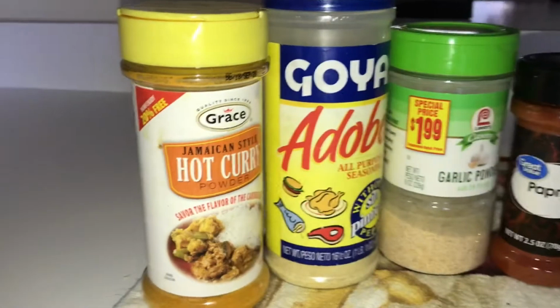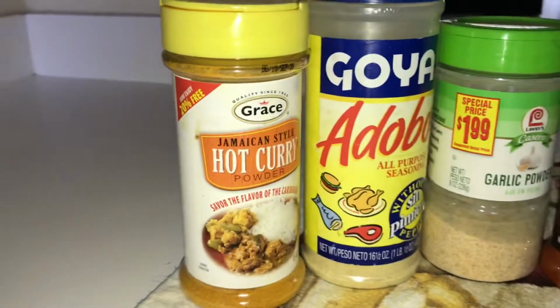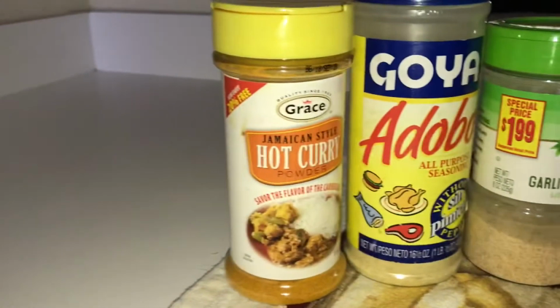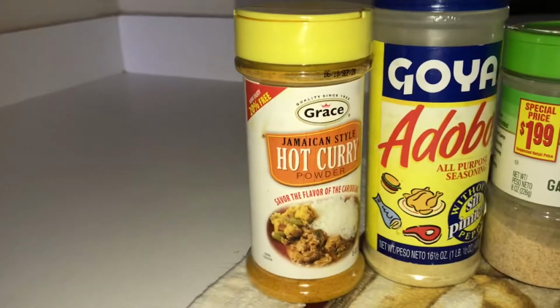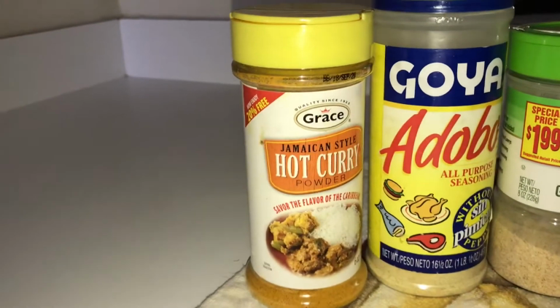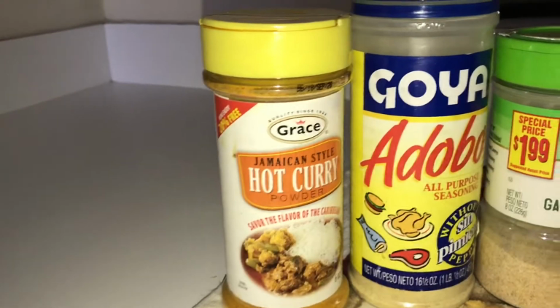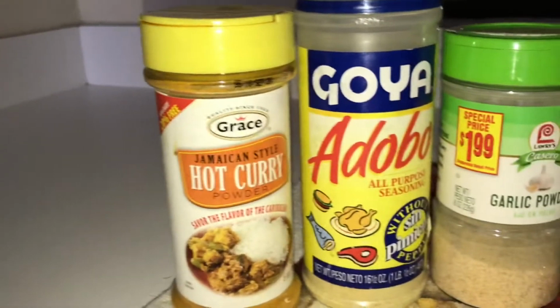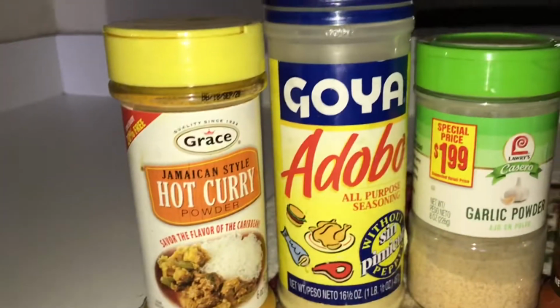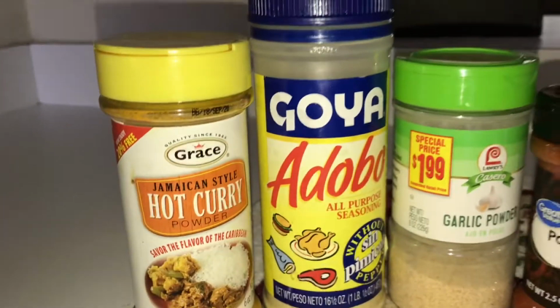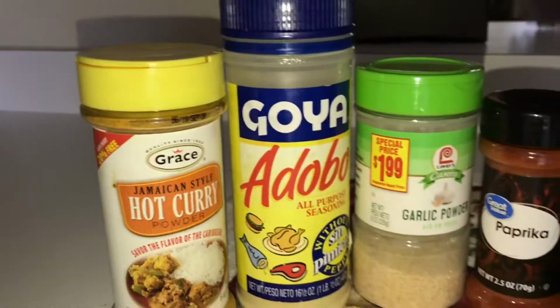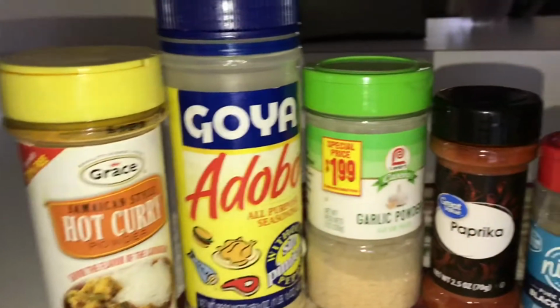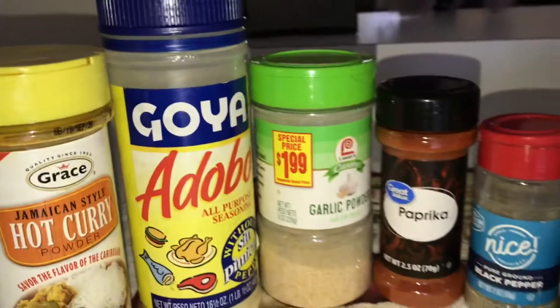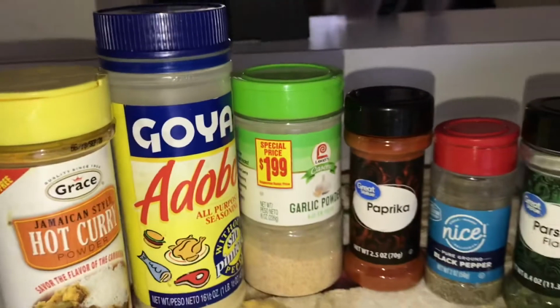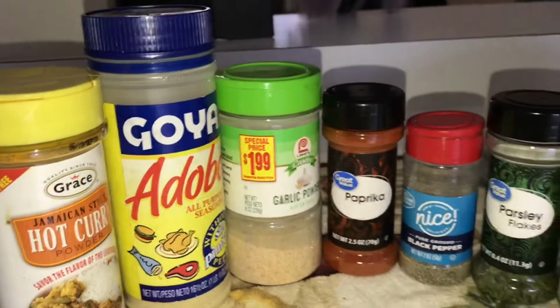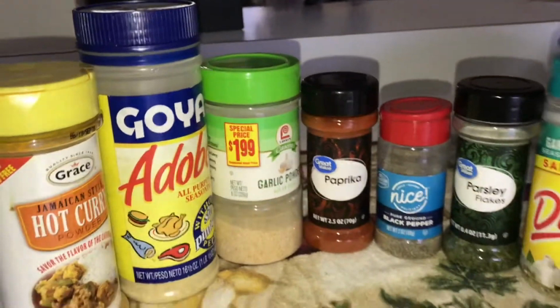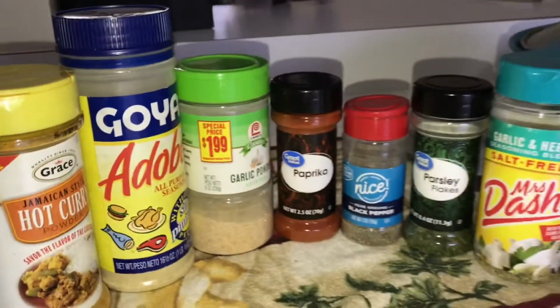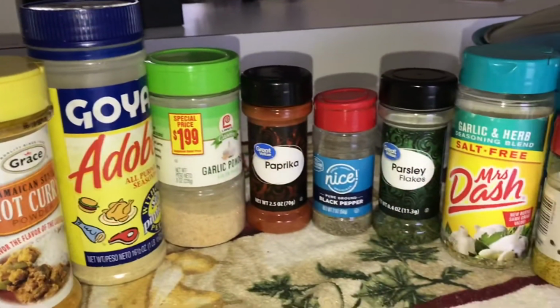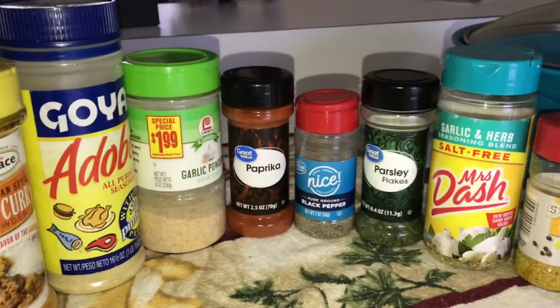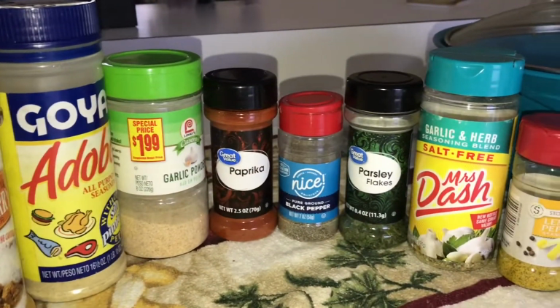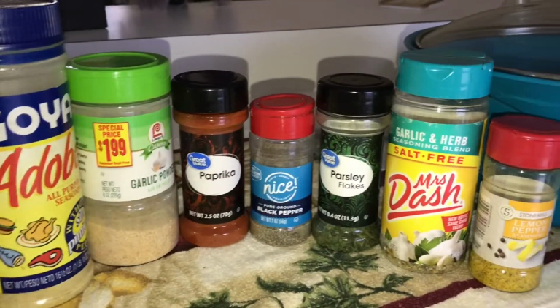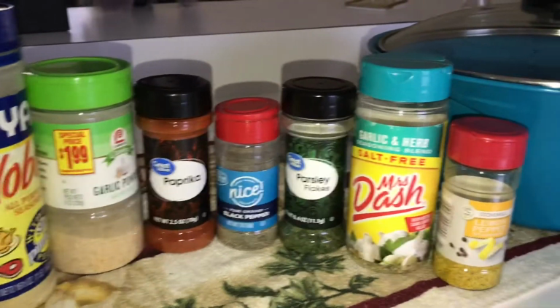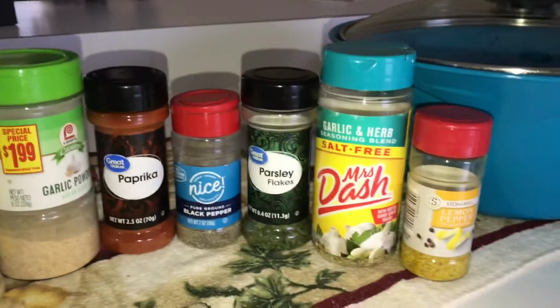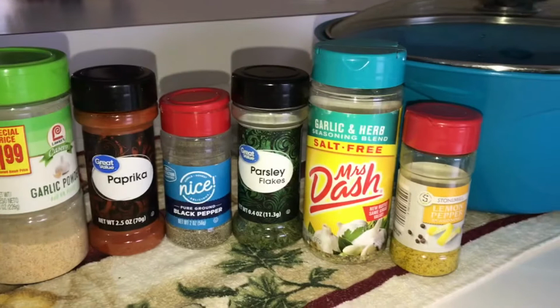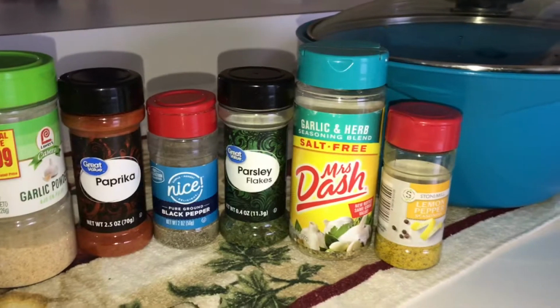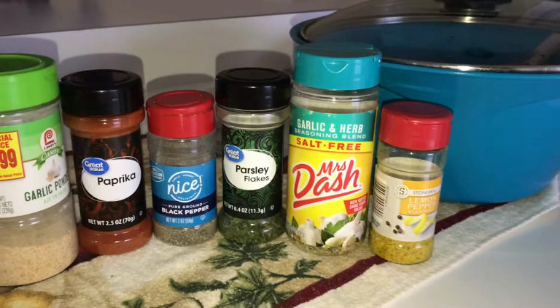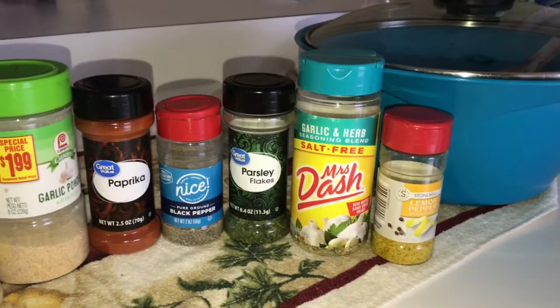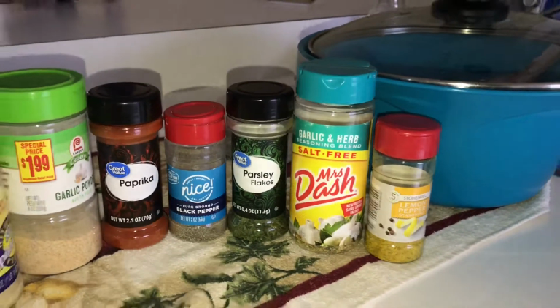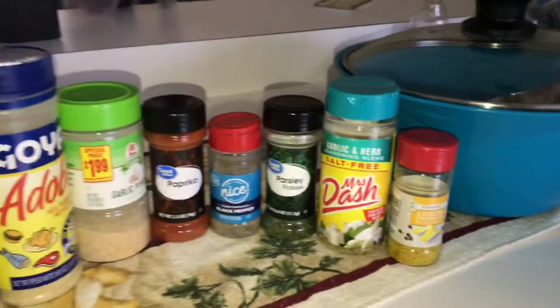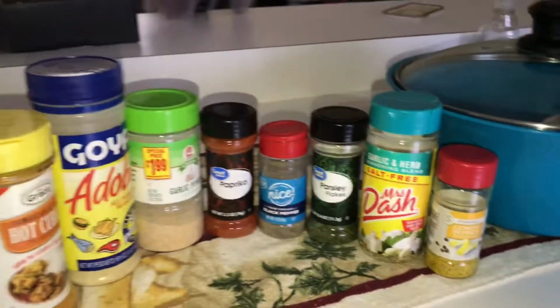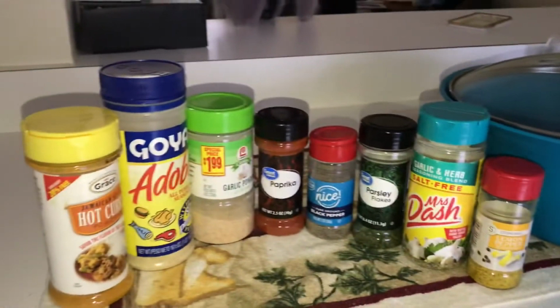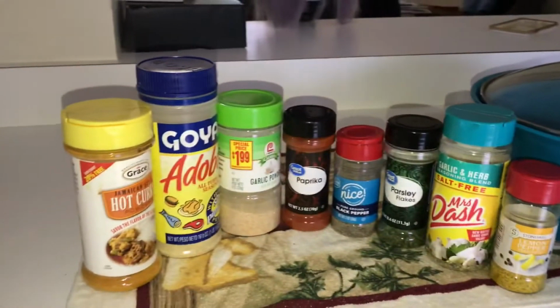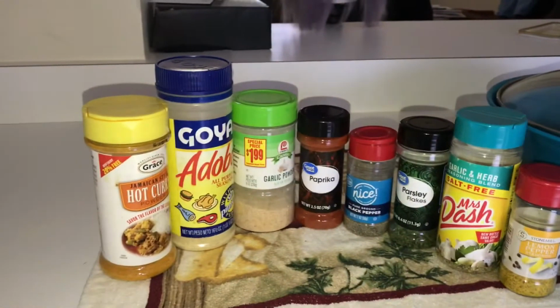The seasoning you will need is curry powder, adobo all-purpose seasoning, garlic powder, paprika, black pepper, parsley, Mrs. Dash garlic and herb, and lemon pepper seasoning.